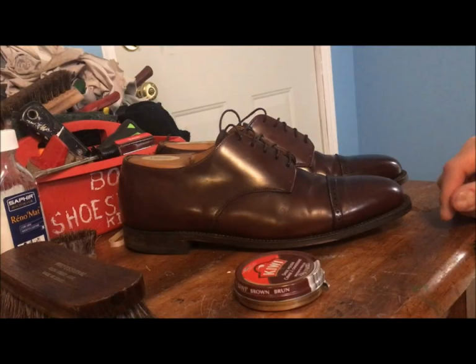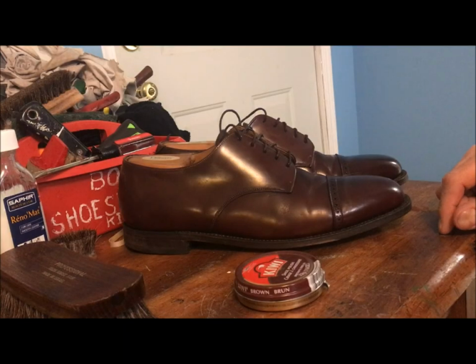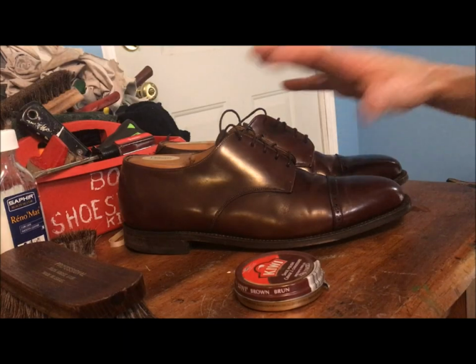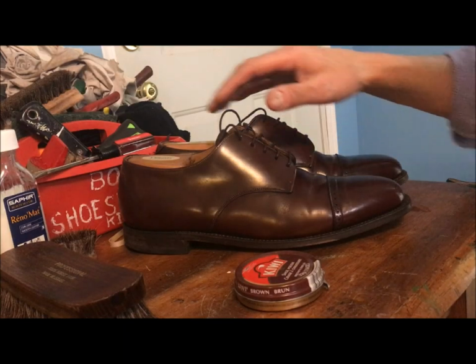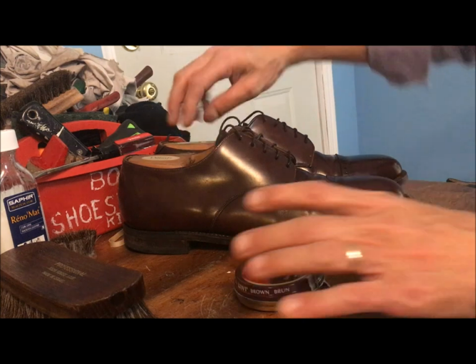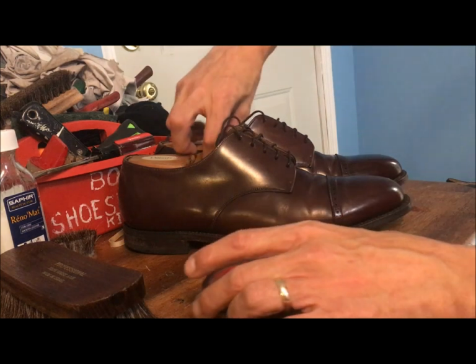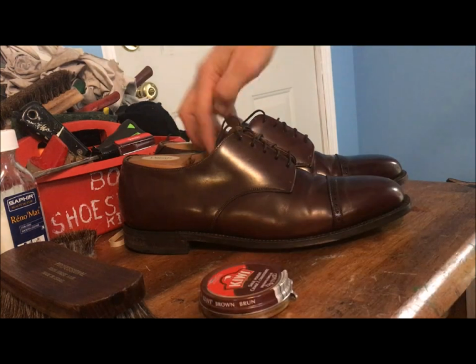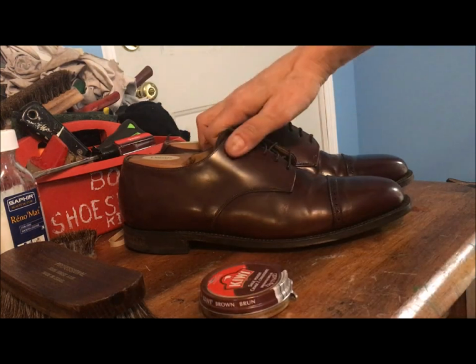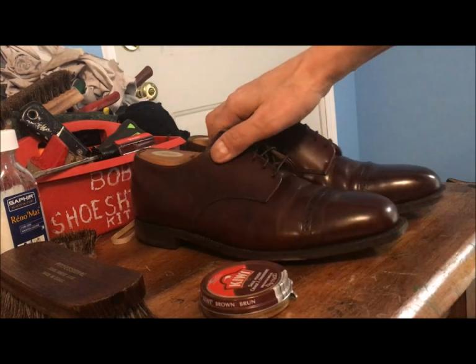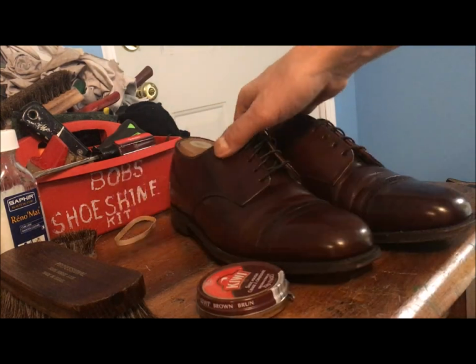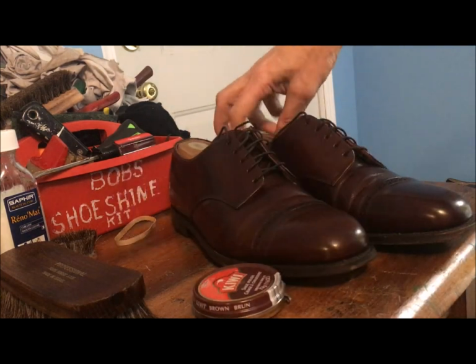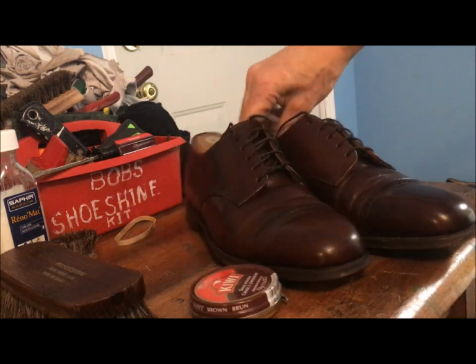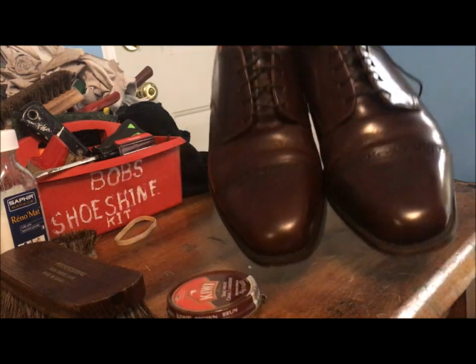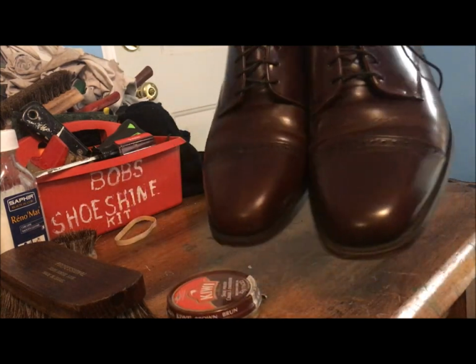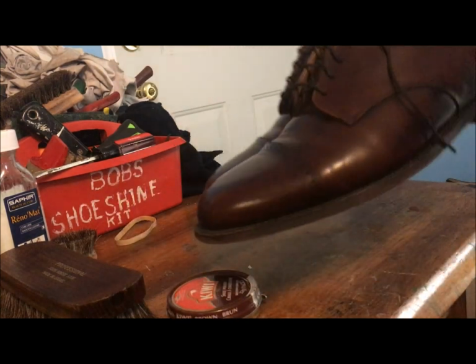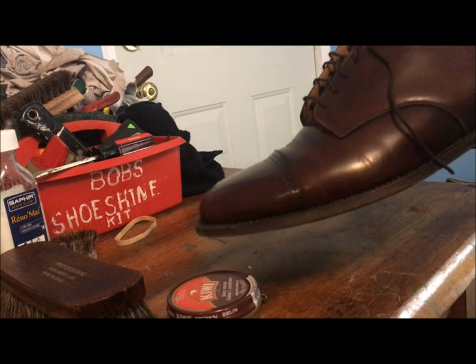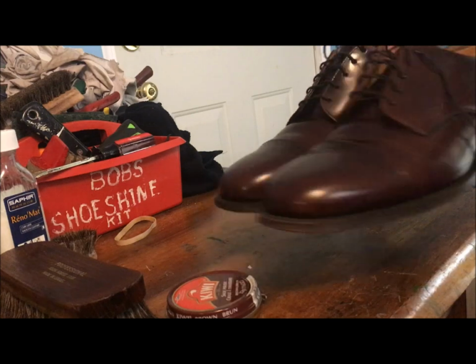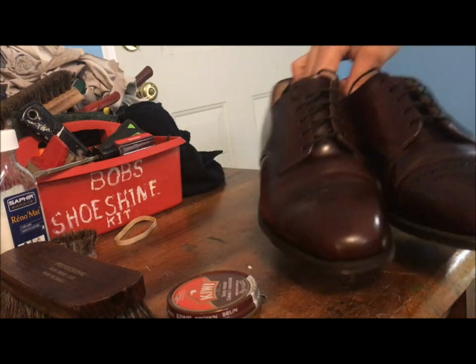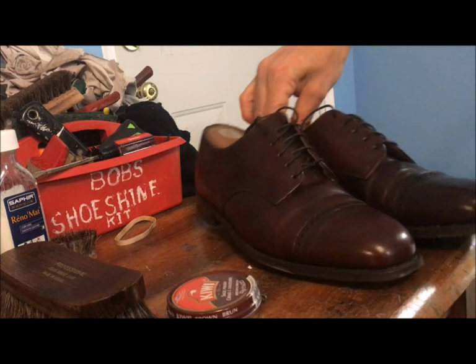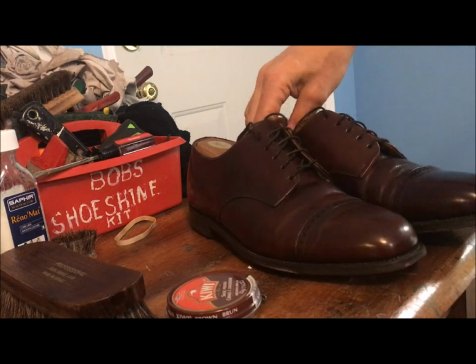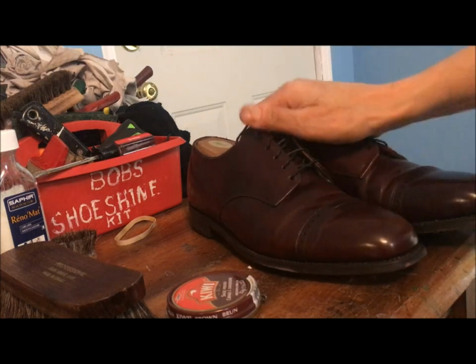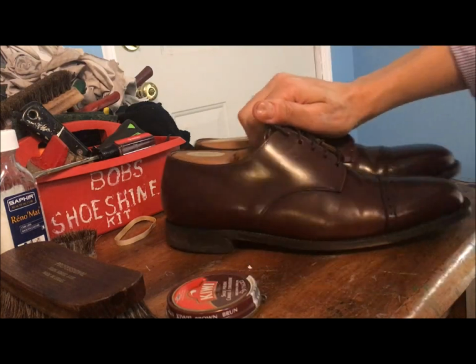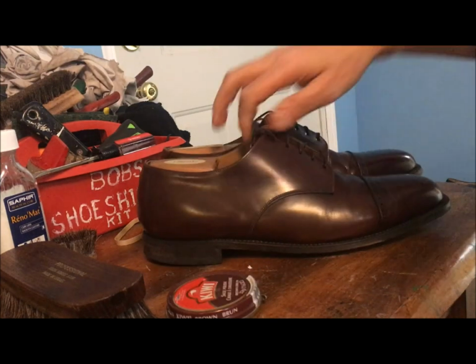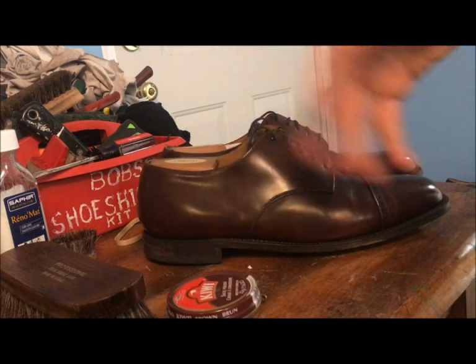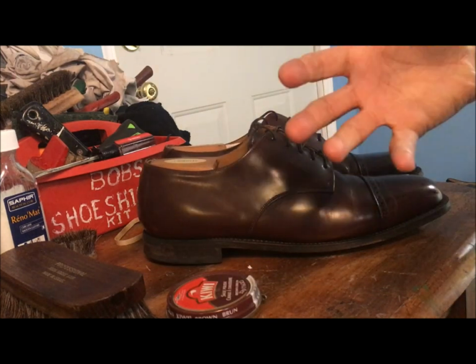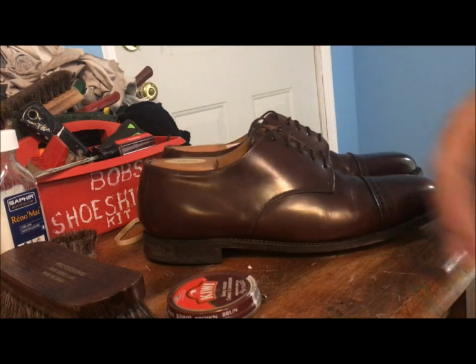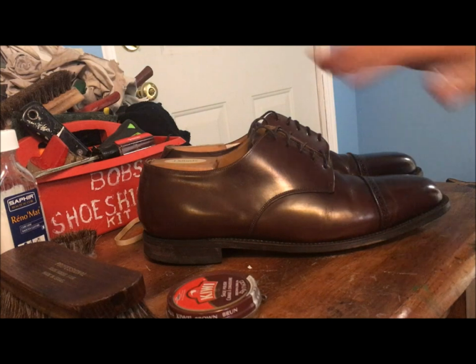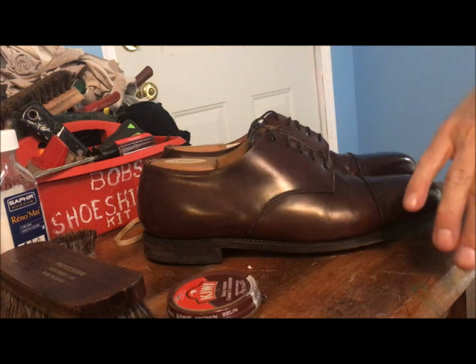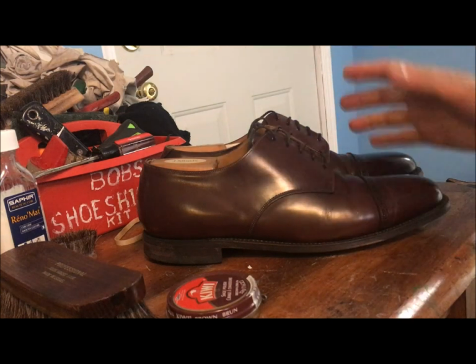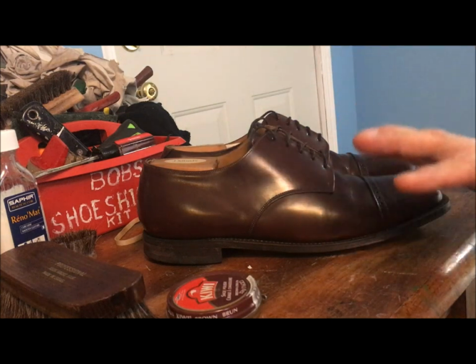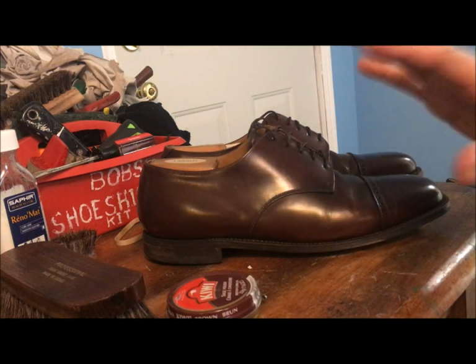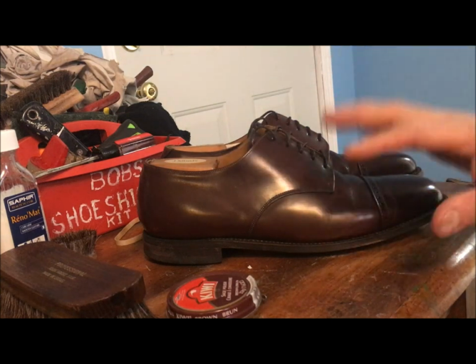Now that the shoes have been cleaned with saddle soap, they already look much, much better. If the shoes are not tremendously dirty — if they're ones you wear on a regular basis — you can just wipe them down and skip the saddle soap. The next step here is the colored shoe polish, which is called paste wax.